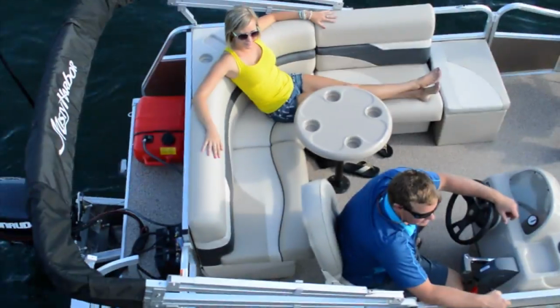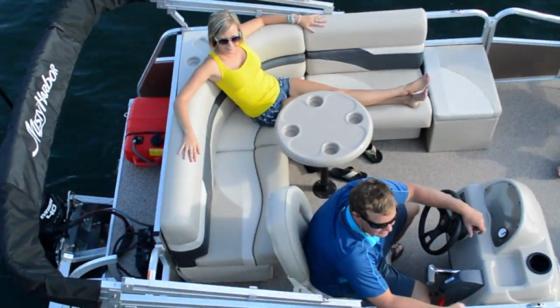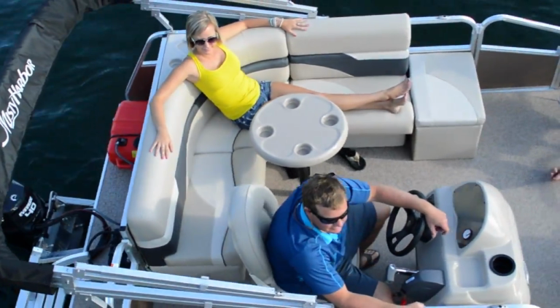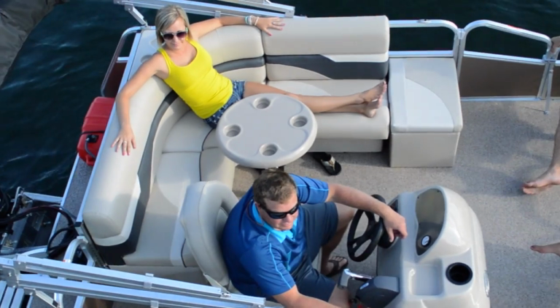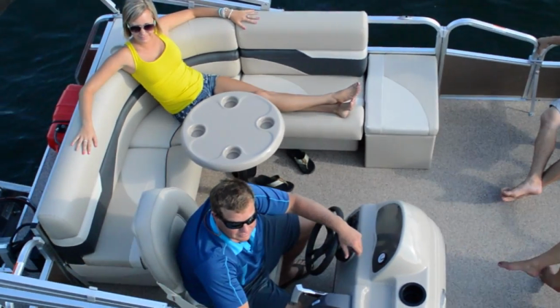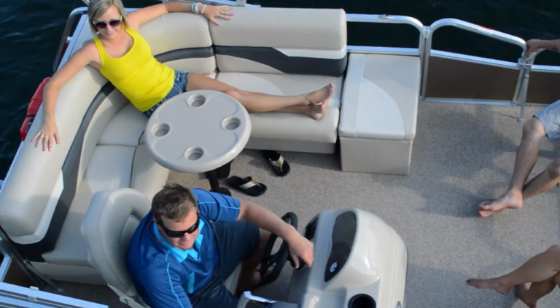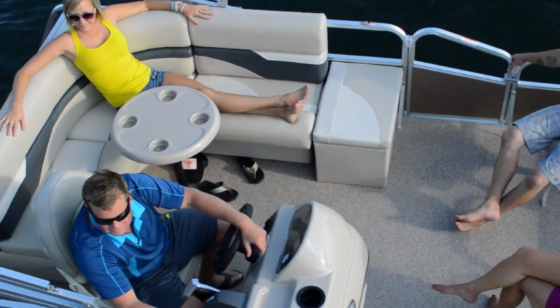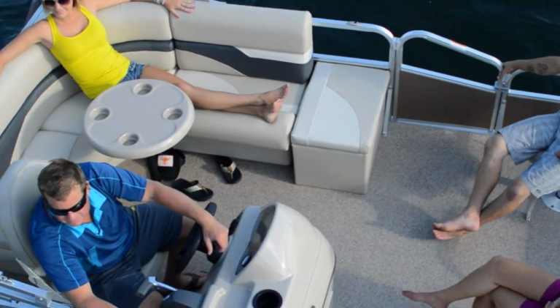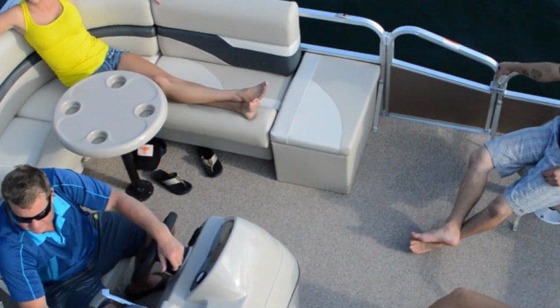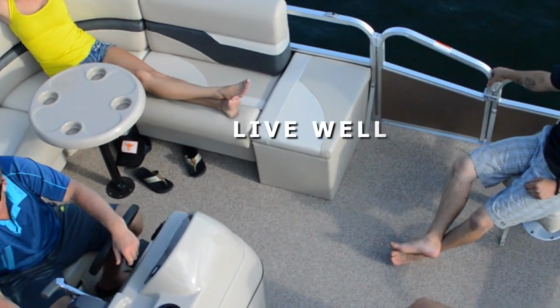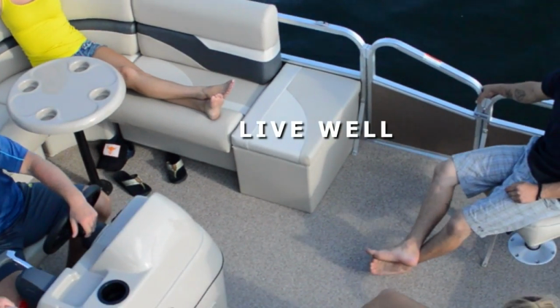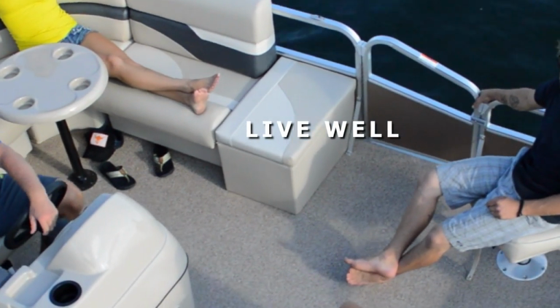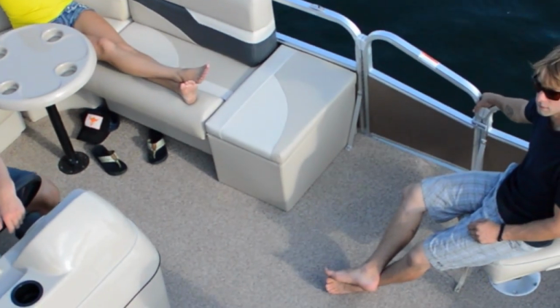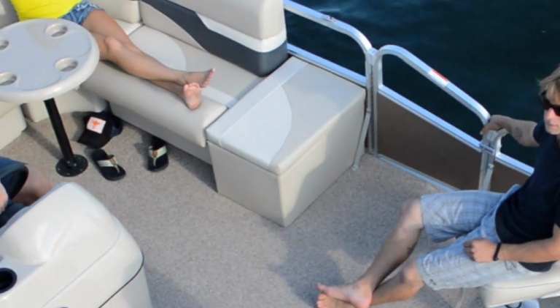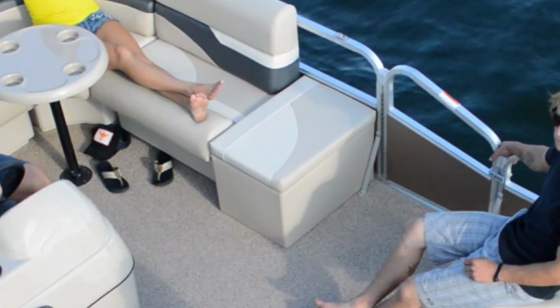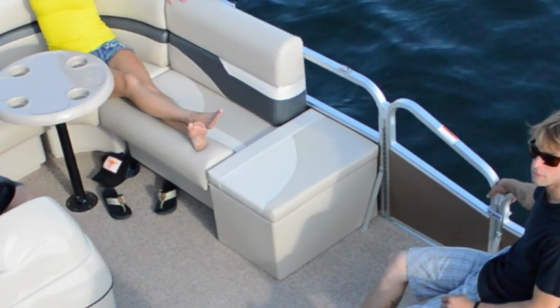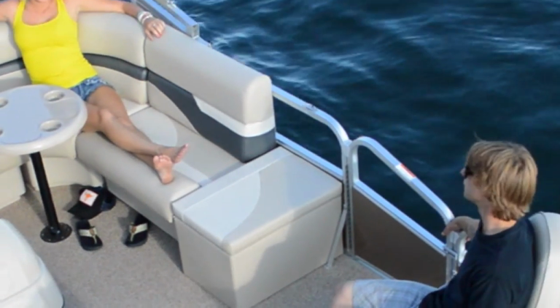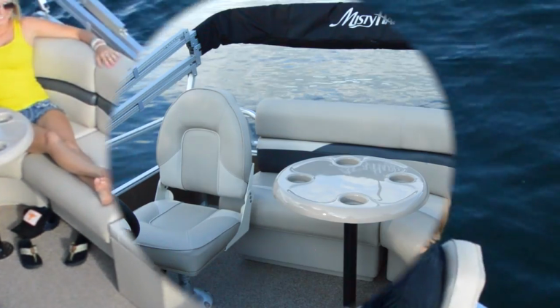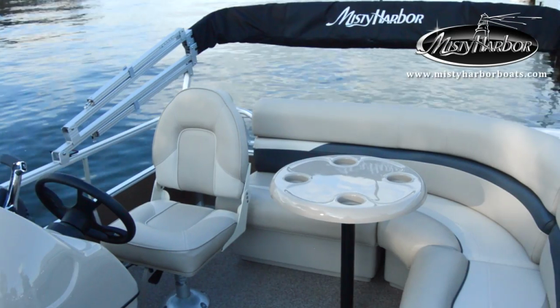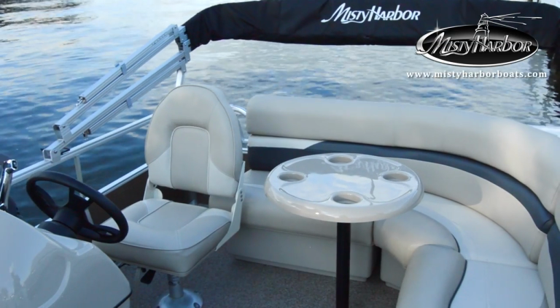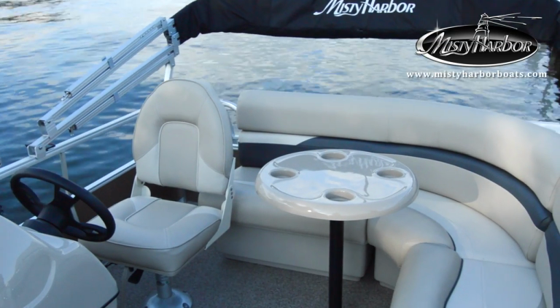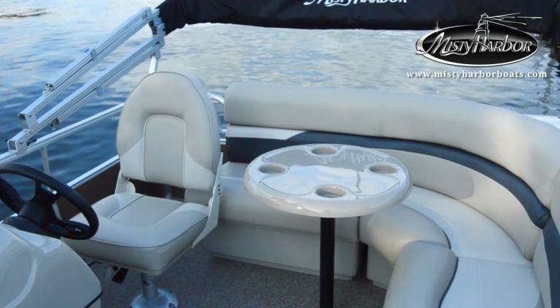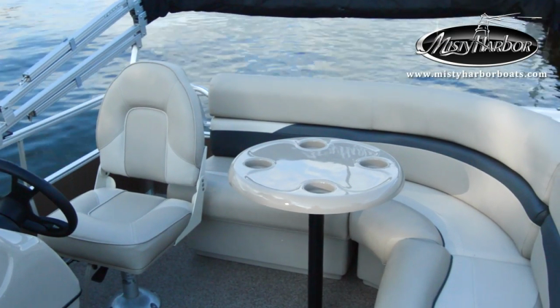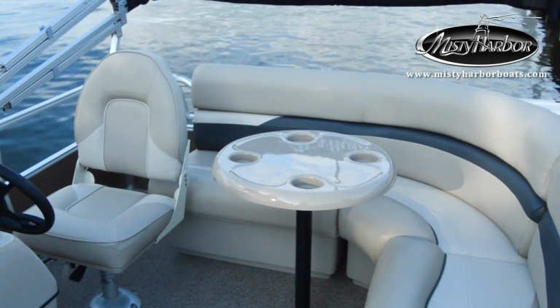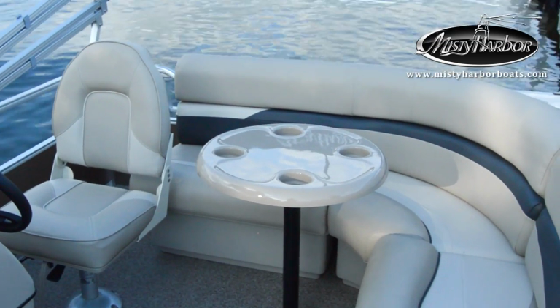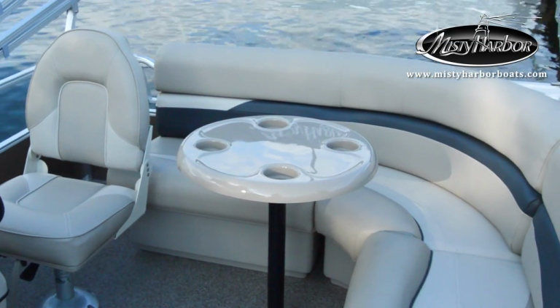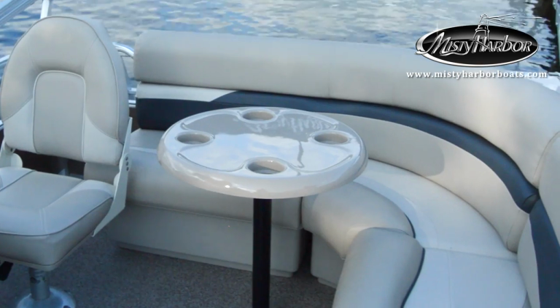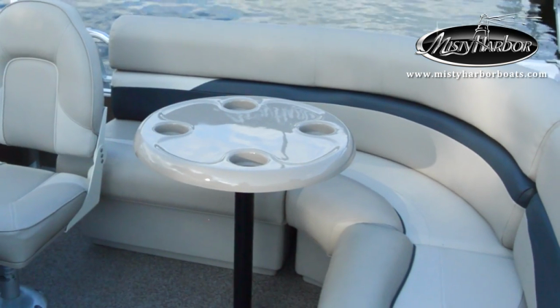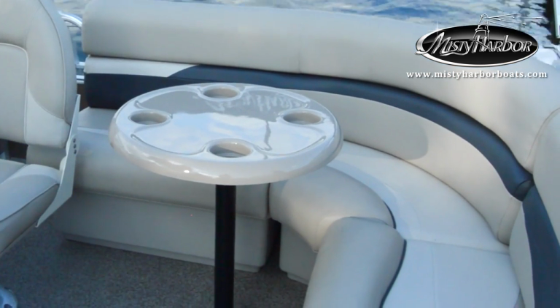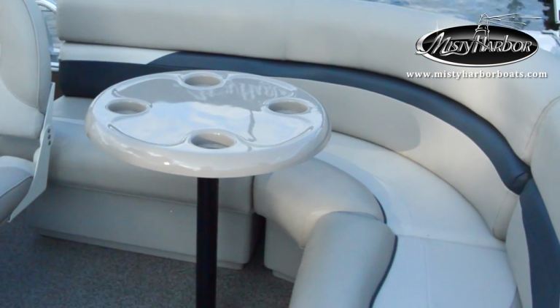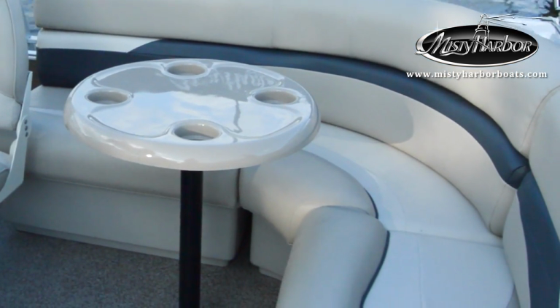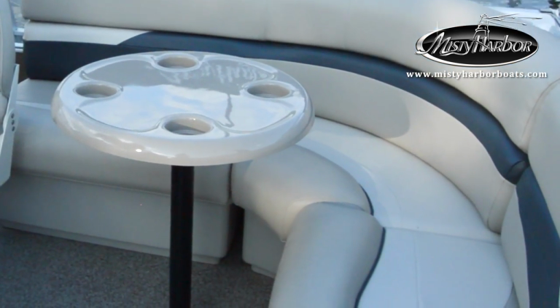If you do happen to cast a hook in the water and catch a handful of fish, the live well on the port side can keep your catch fresh for supper. Just beneath the benches are storage areas where you can load items that you want to keep out of the sun and clear of traffic.